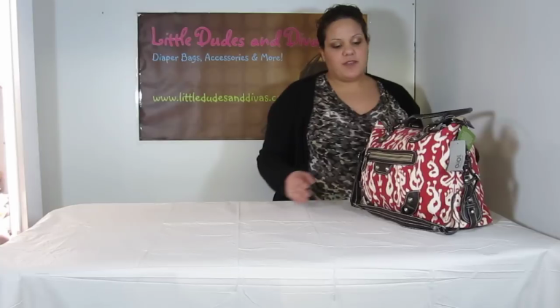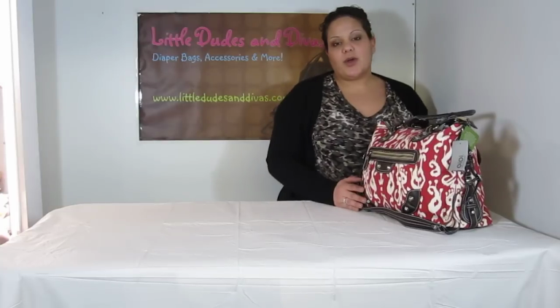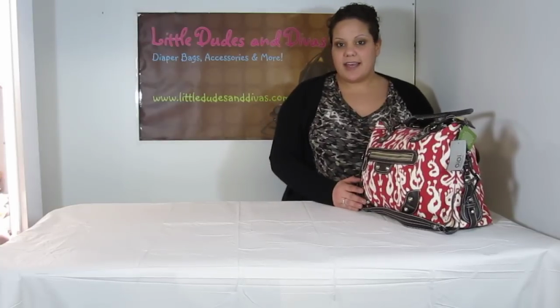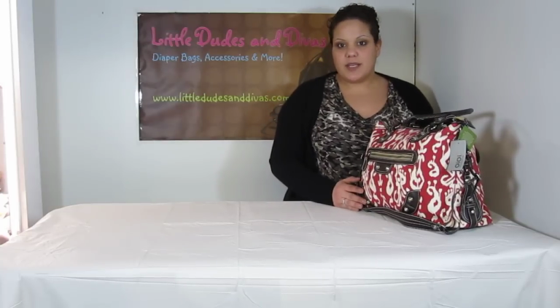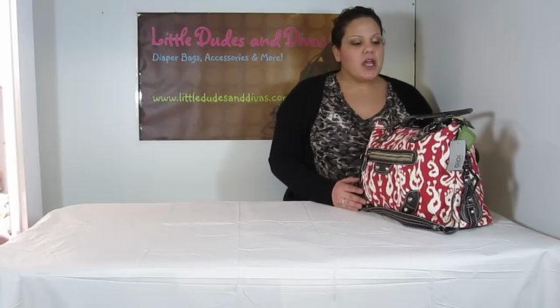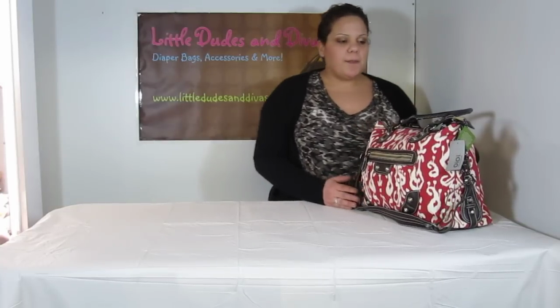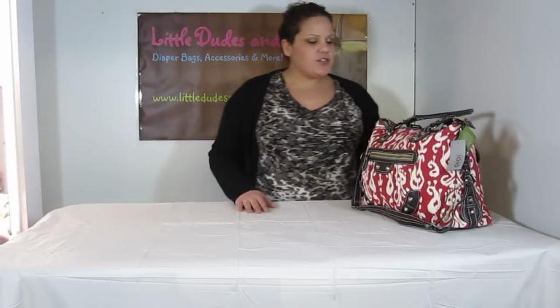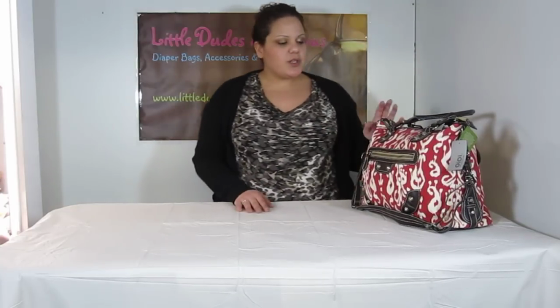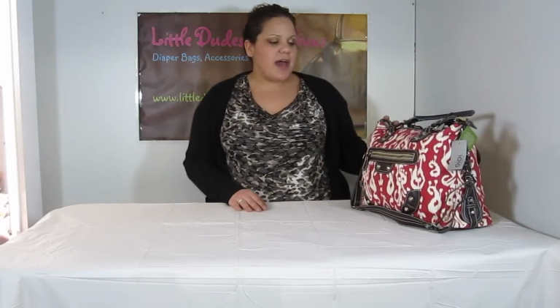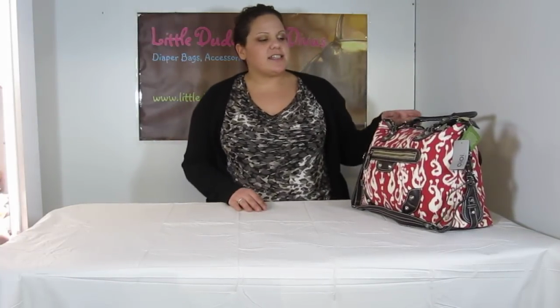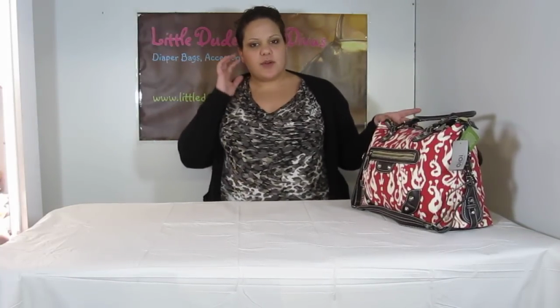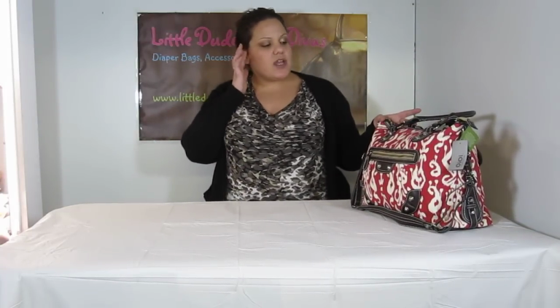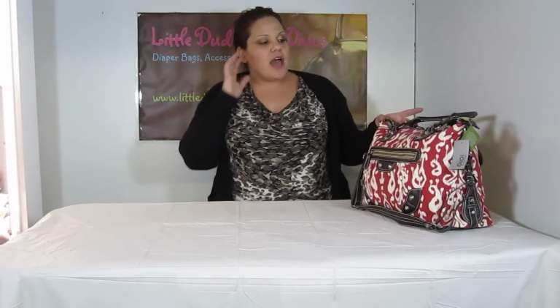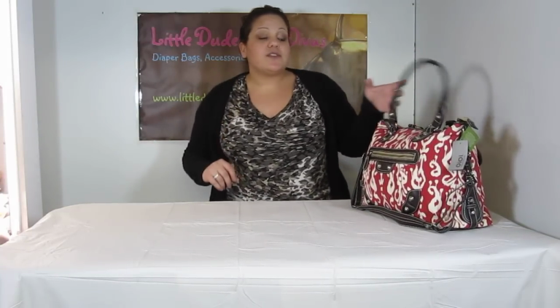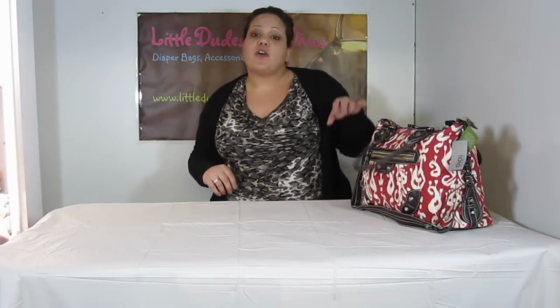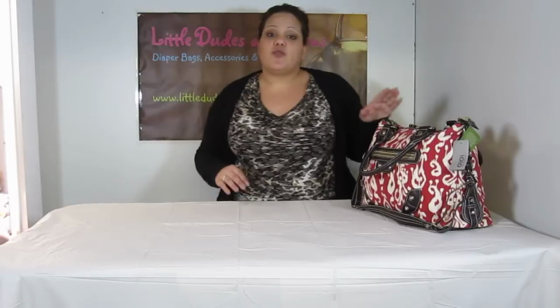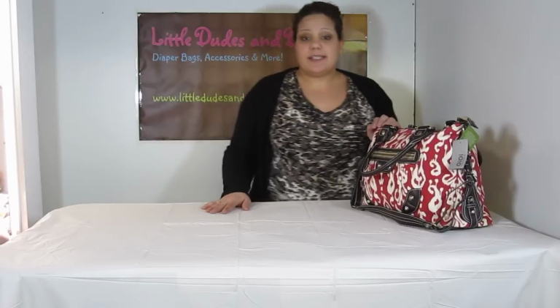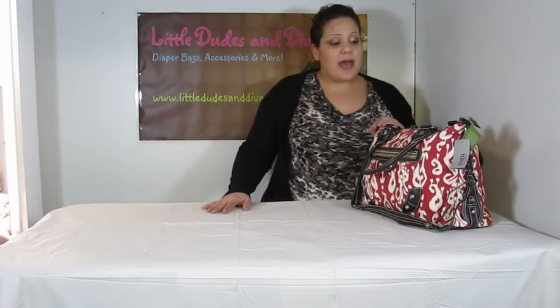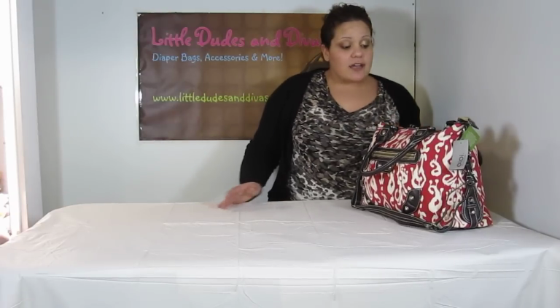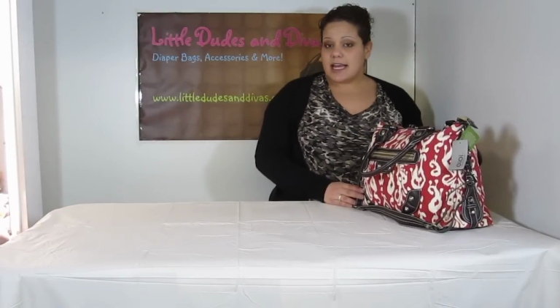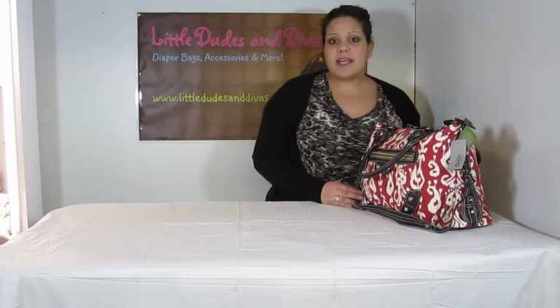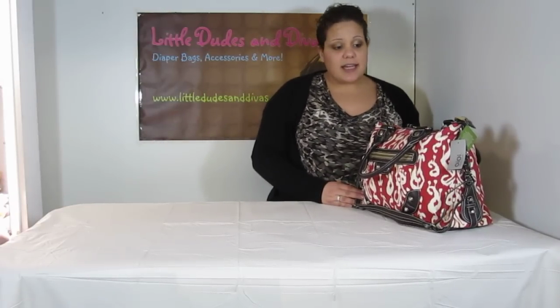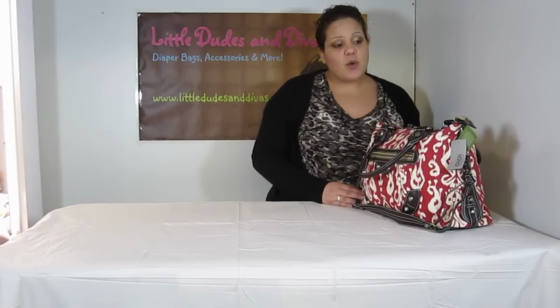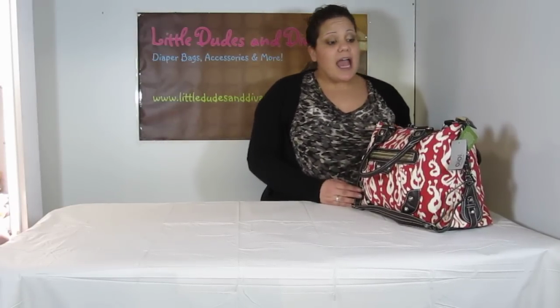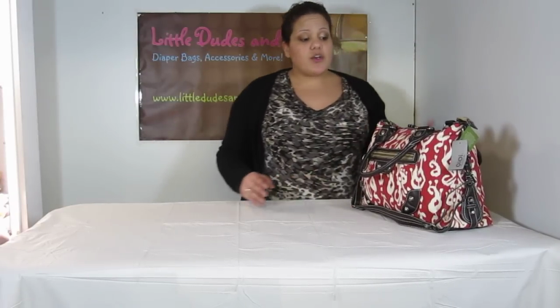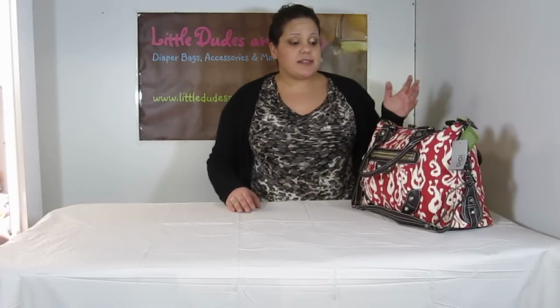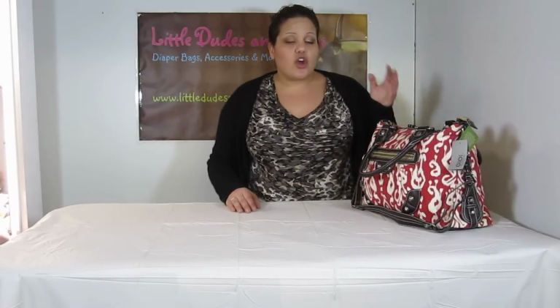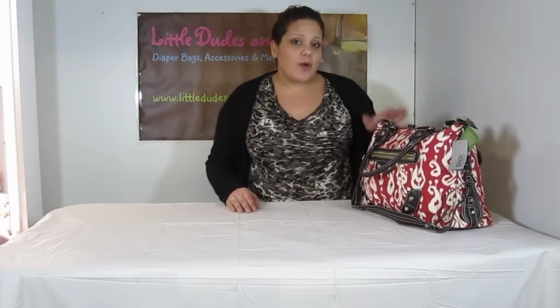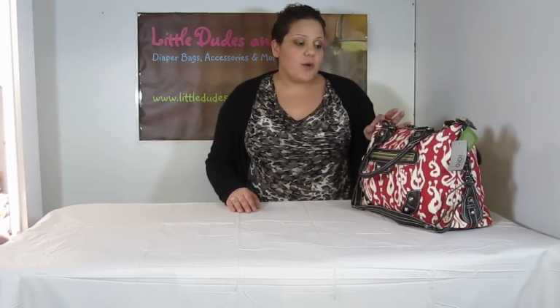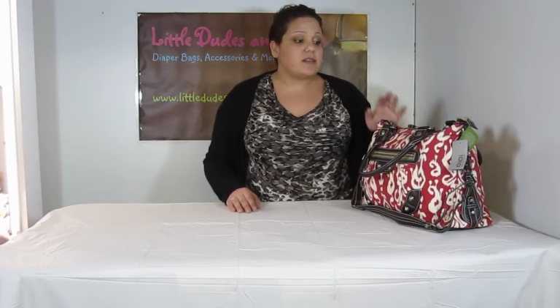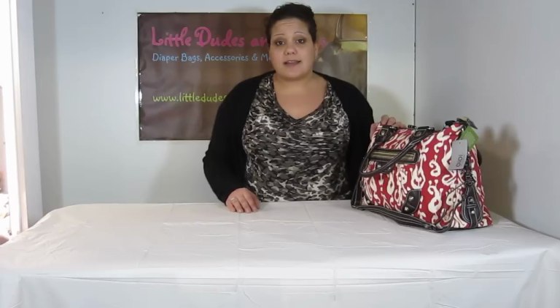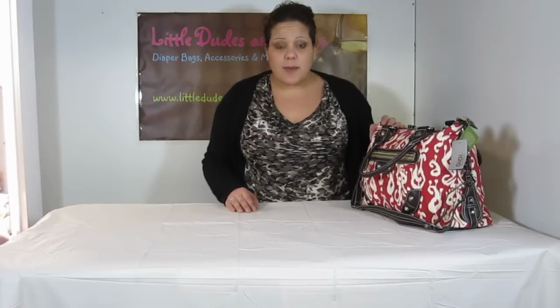I have the OiOi iCat Tote here. This is just a really cute bag and as I said in my previous video, I think this is going to make a really great transition bag because it's not too big, it's not too small, and I think it's going to look great as a purse. It doesn't look like a diaper bag.